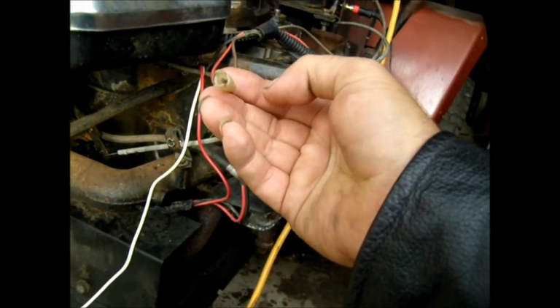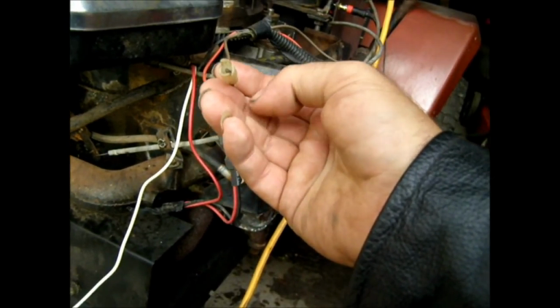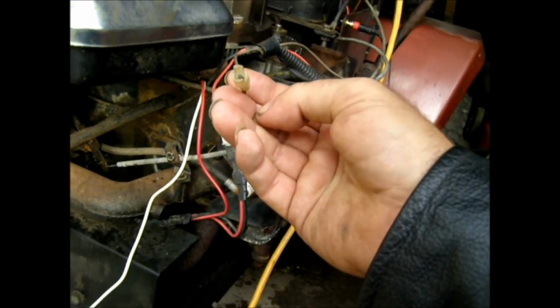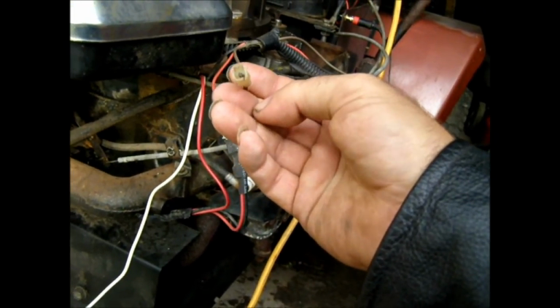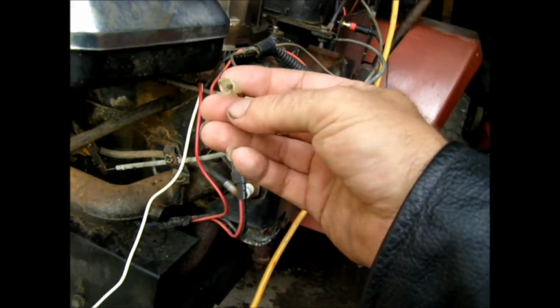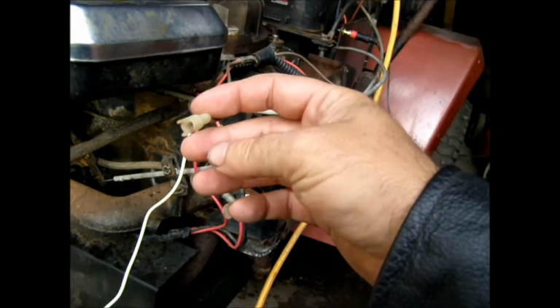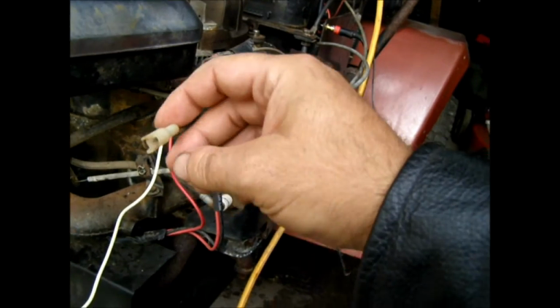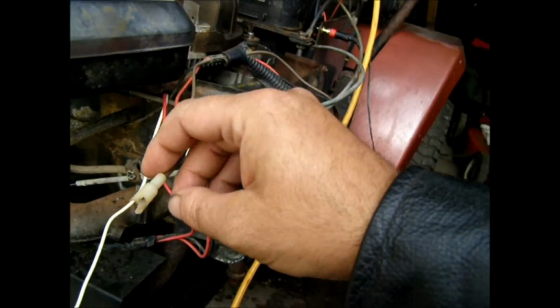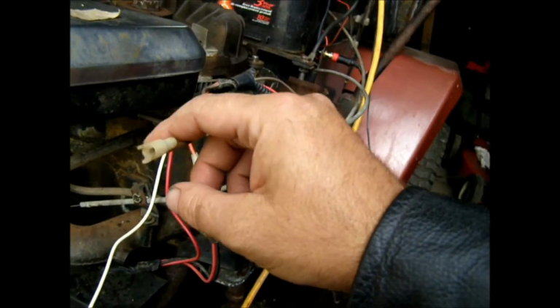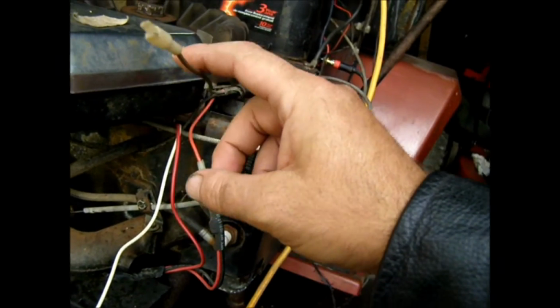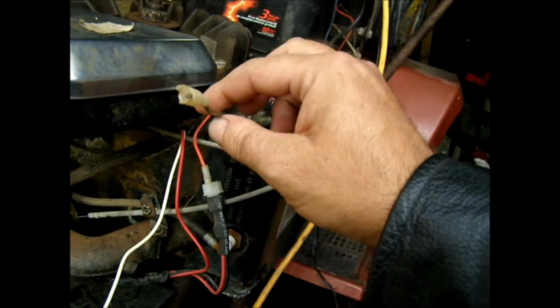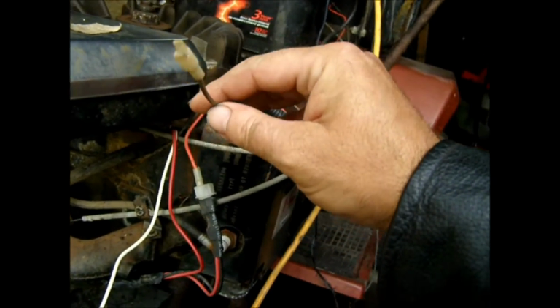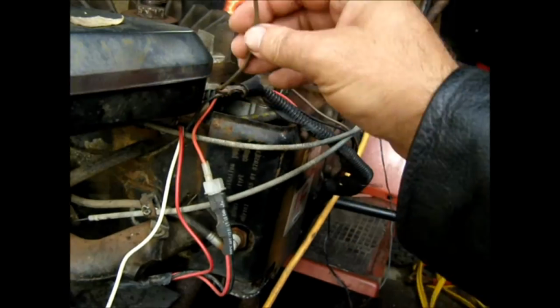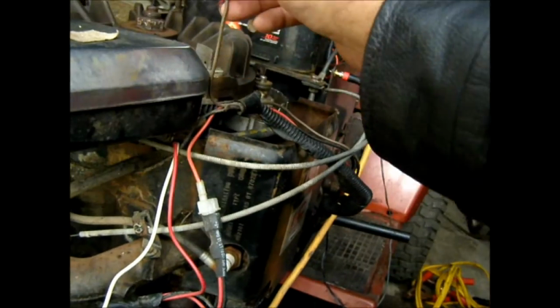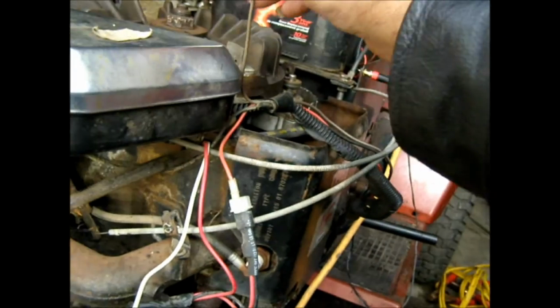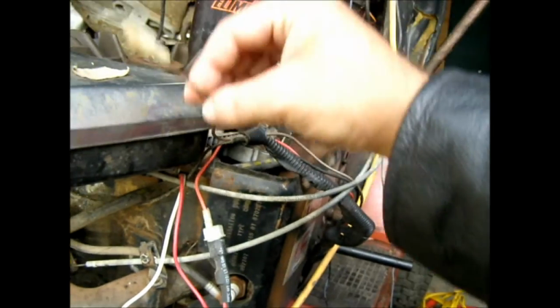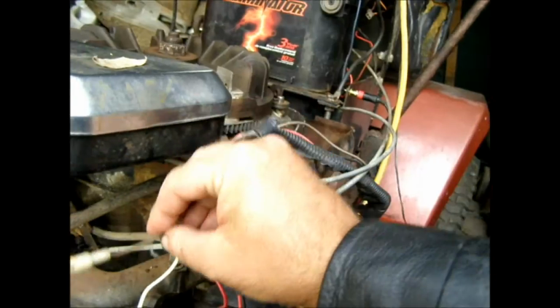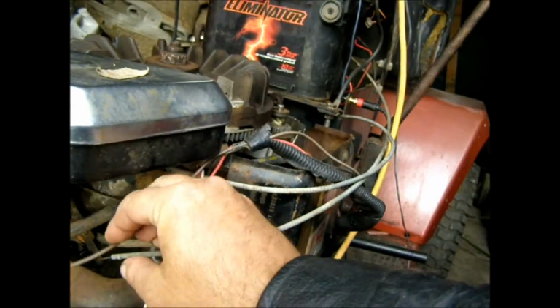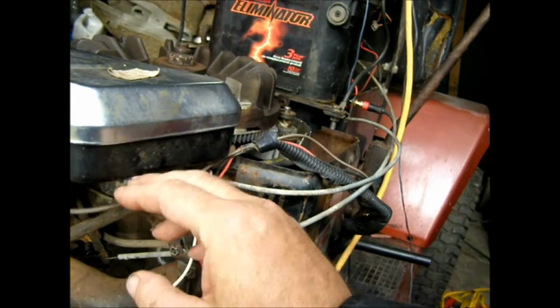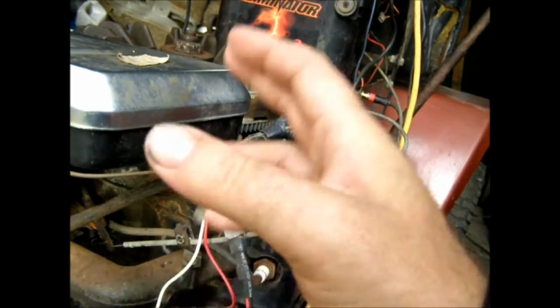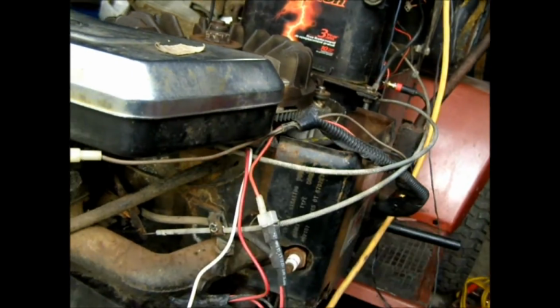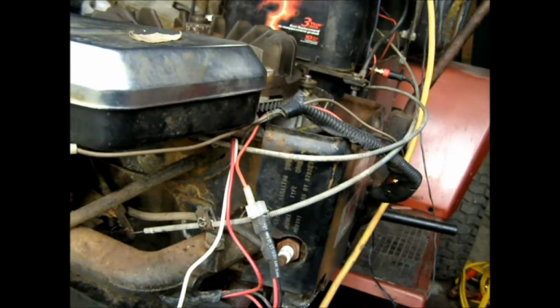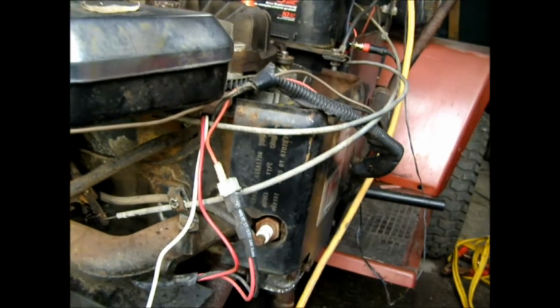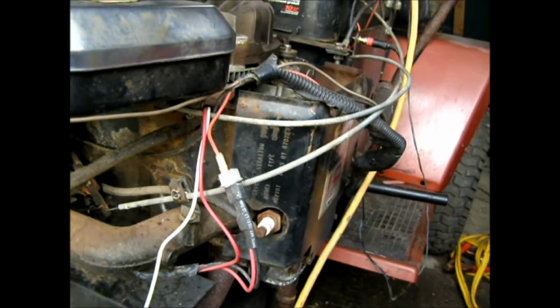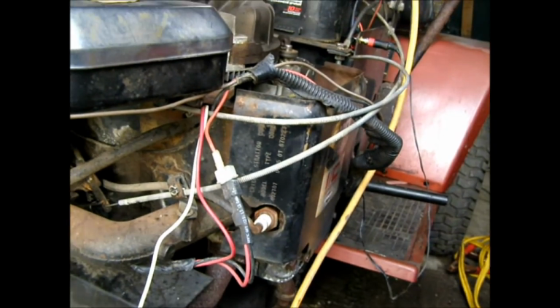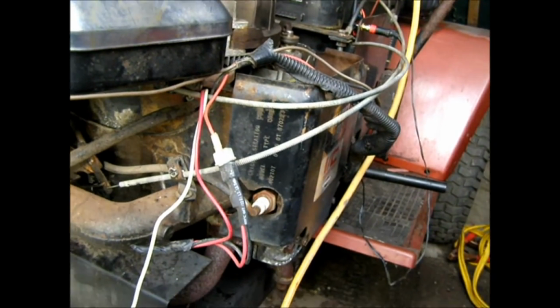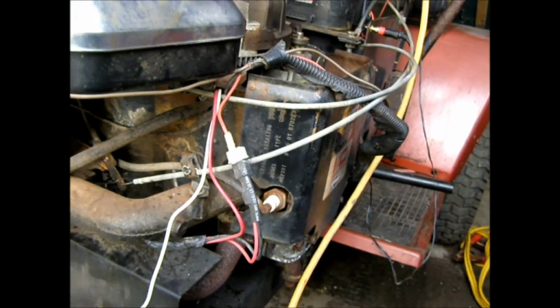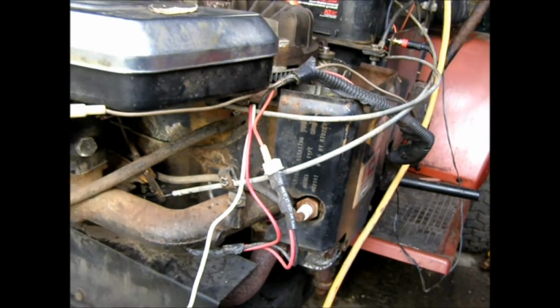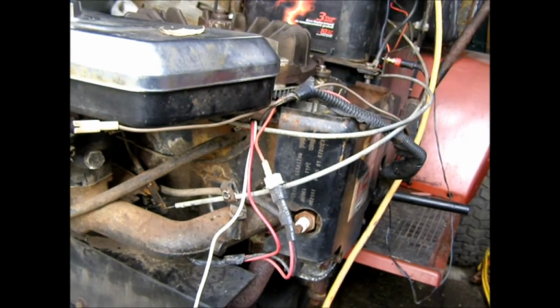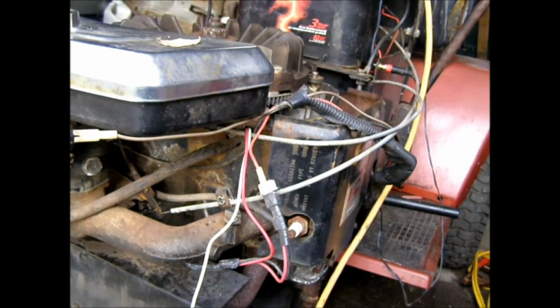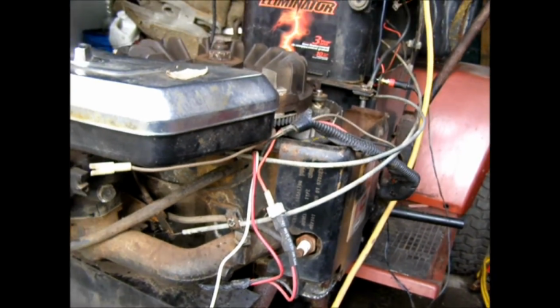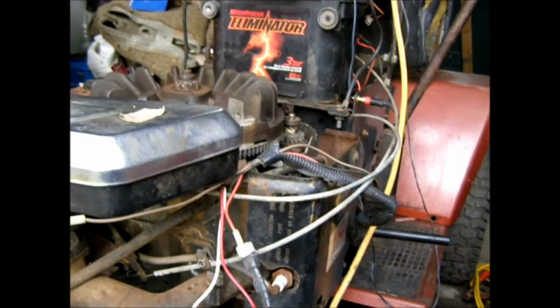It's not hooked up to anything except the headlight switch on the dash. At this end it does nothing, so I will hook that back up later.